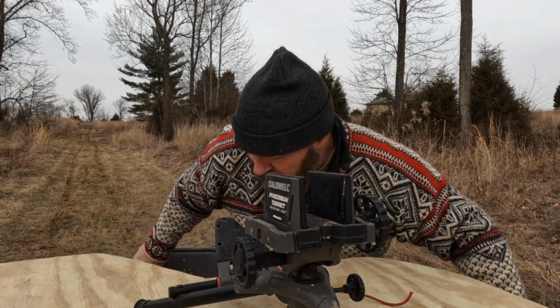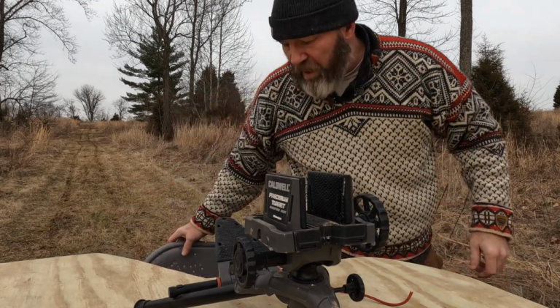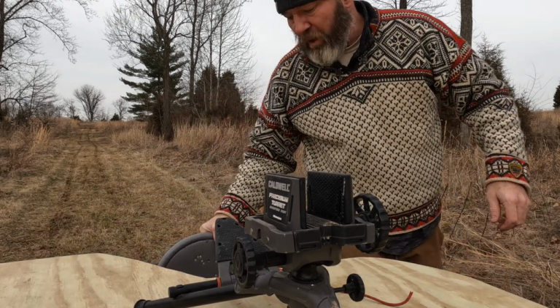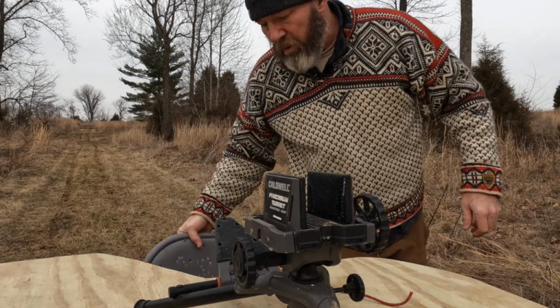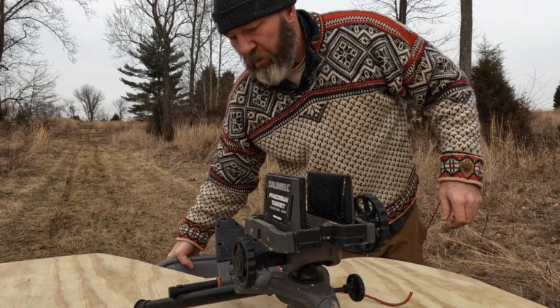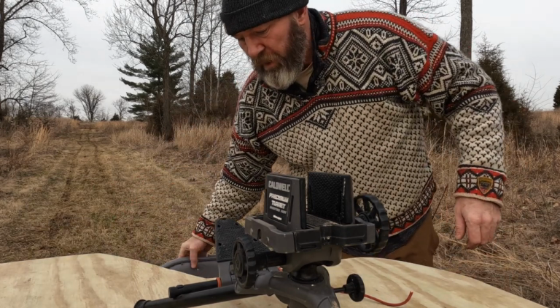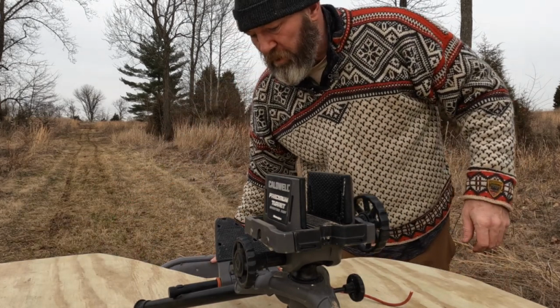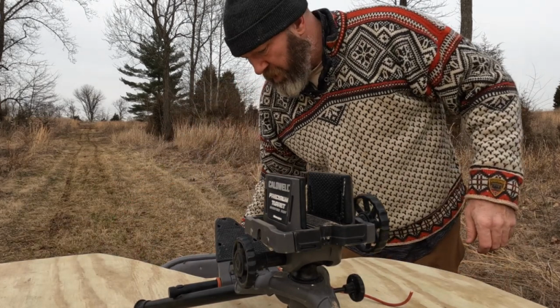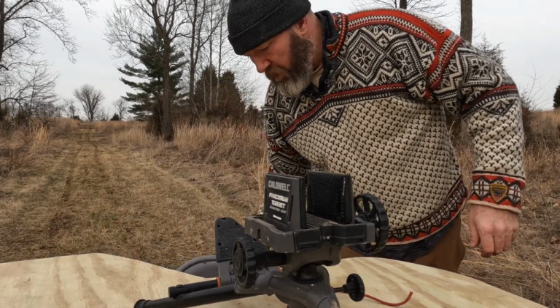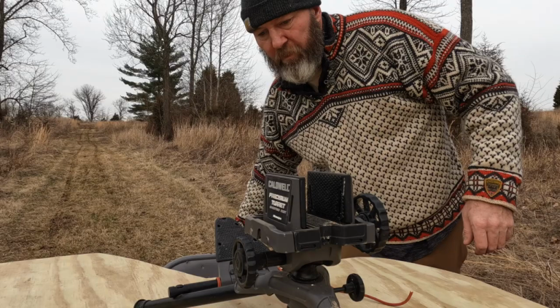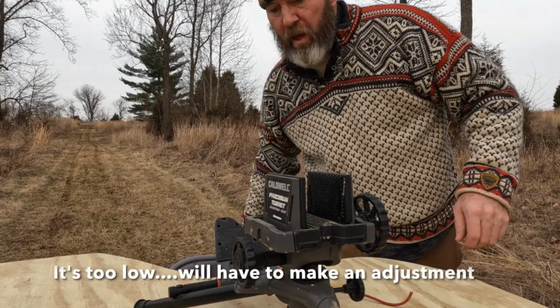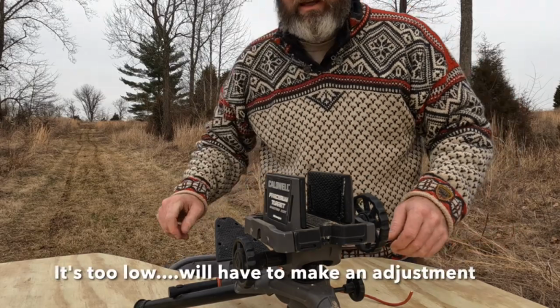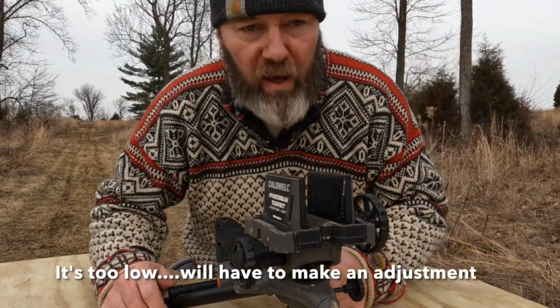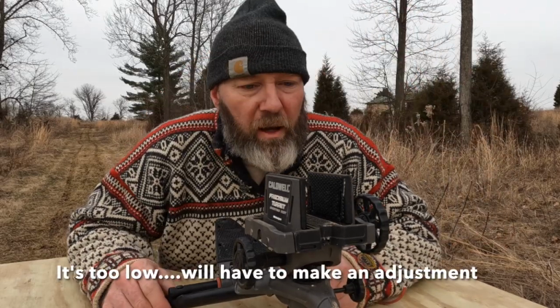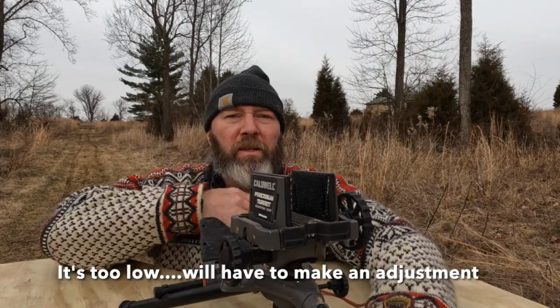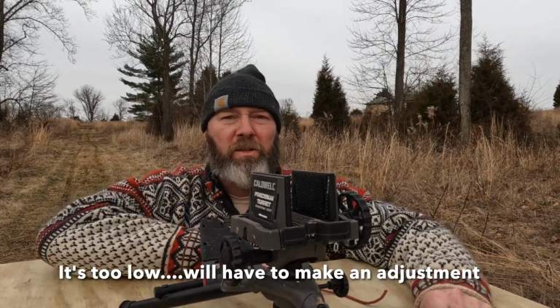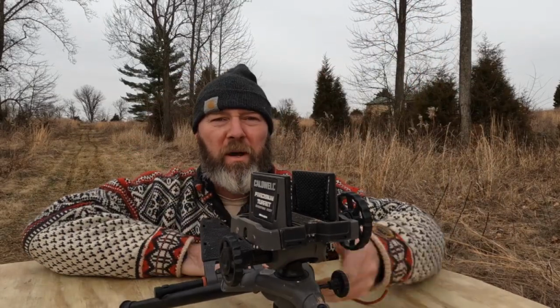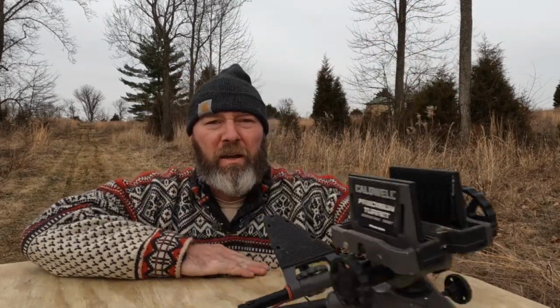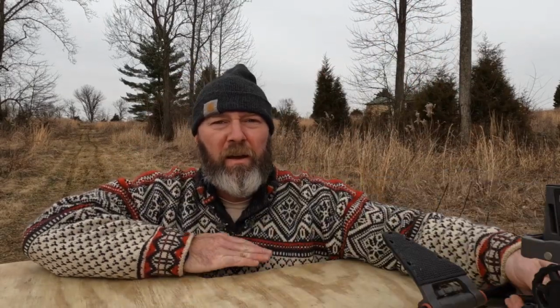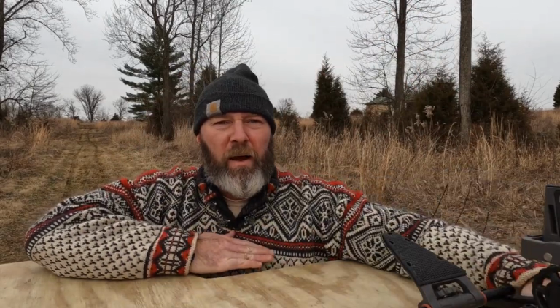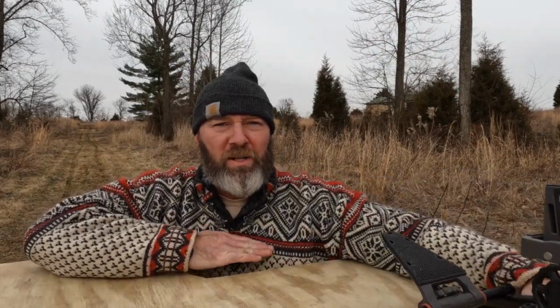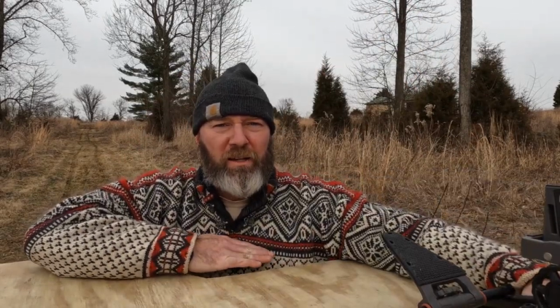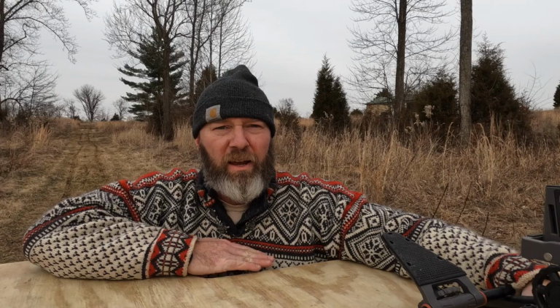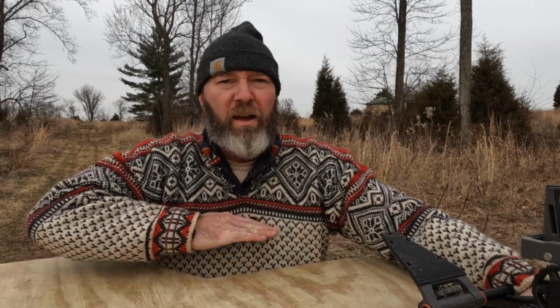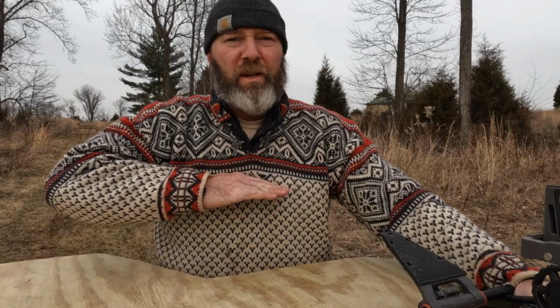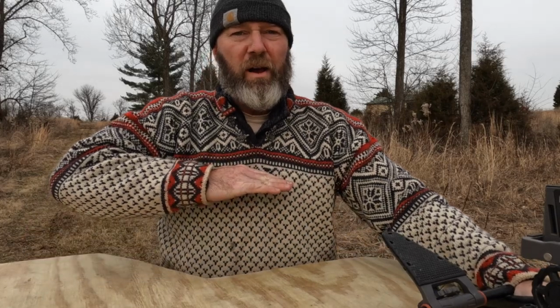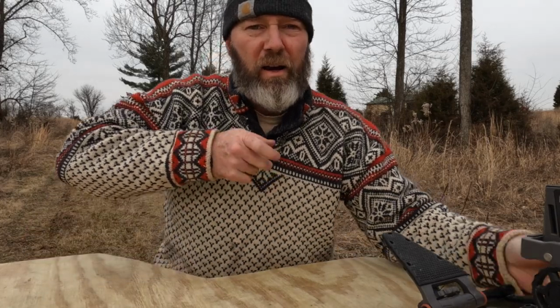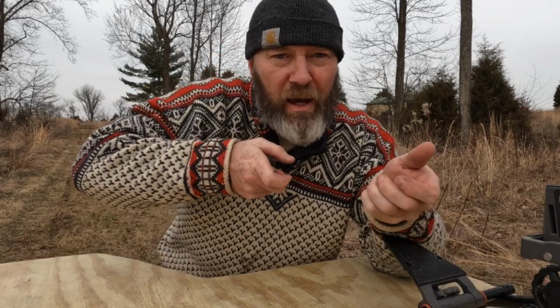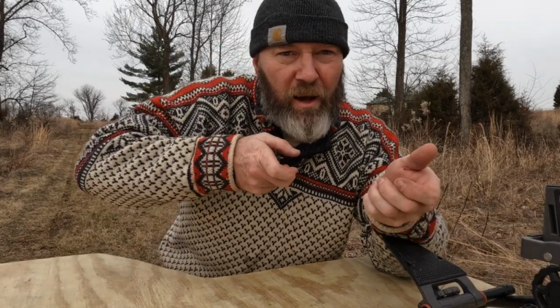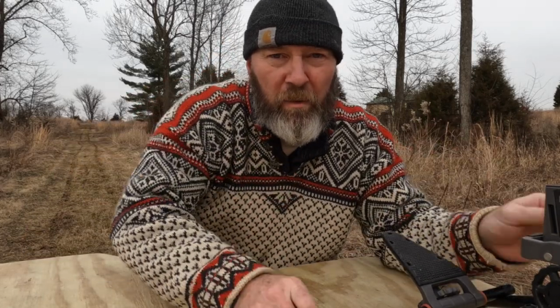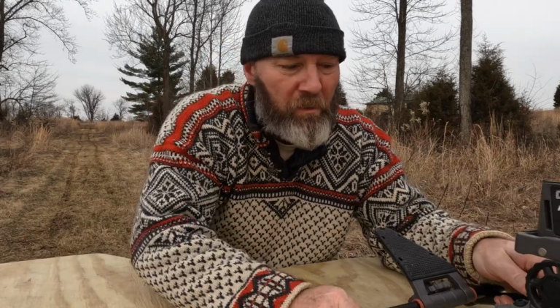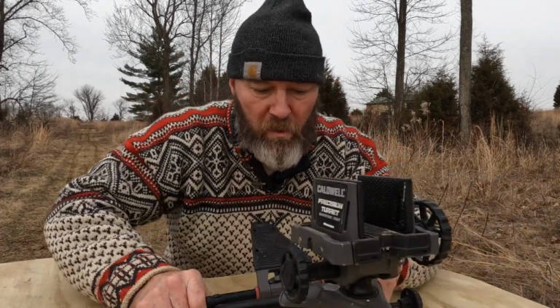One potential issue — this chair is pretty low, it's a pretty short chair. It's an easy fix, but this table is up to my chest. If the chair were a little higher I could get down on the gun maybe a little bit more.